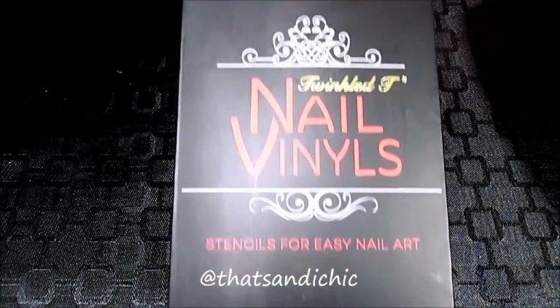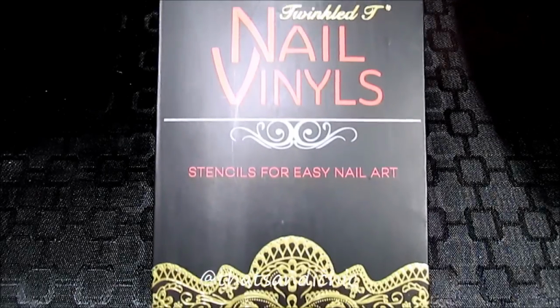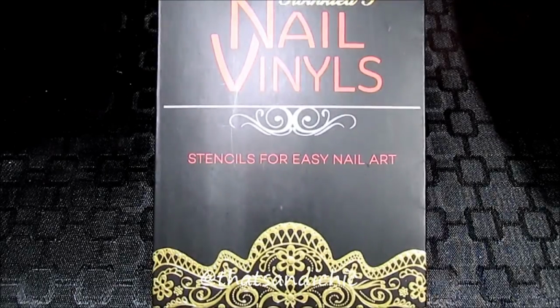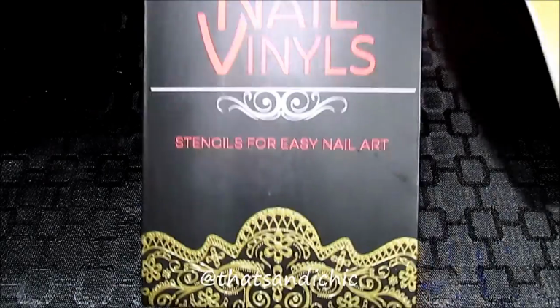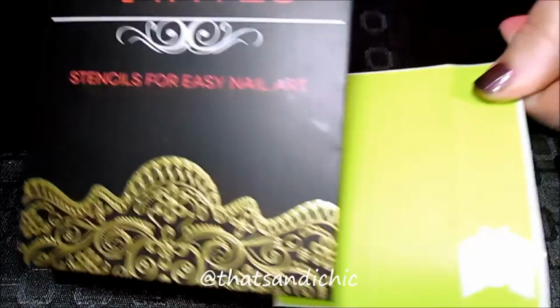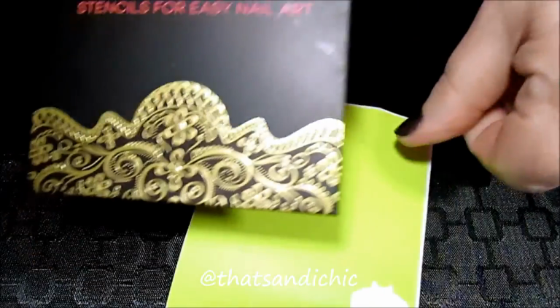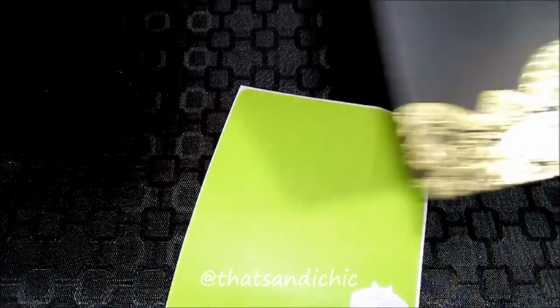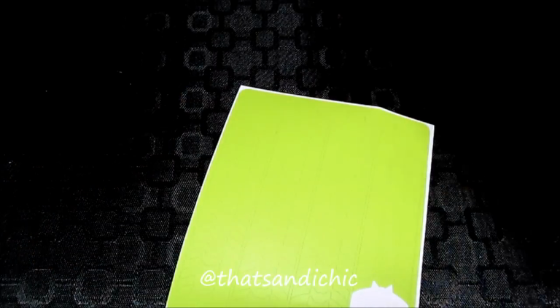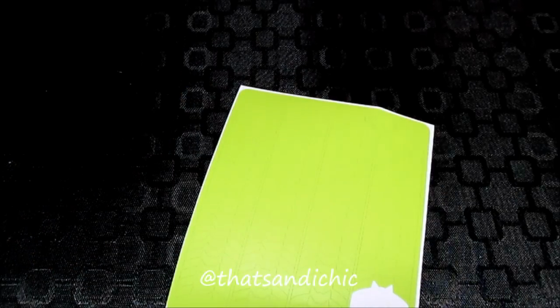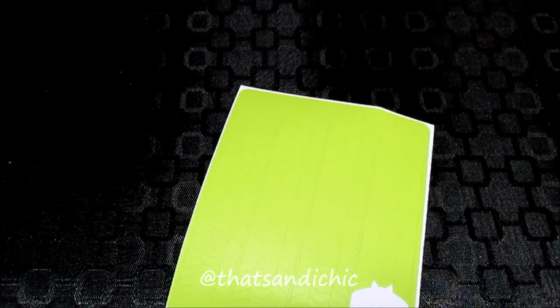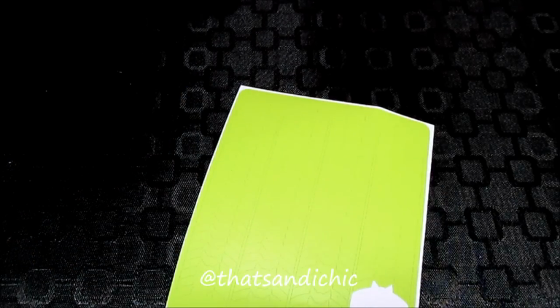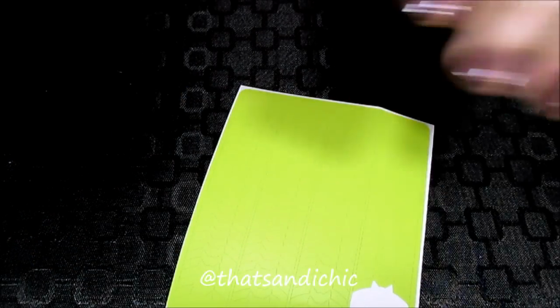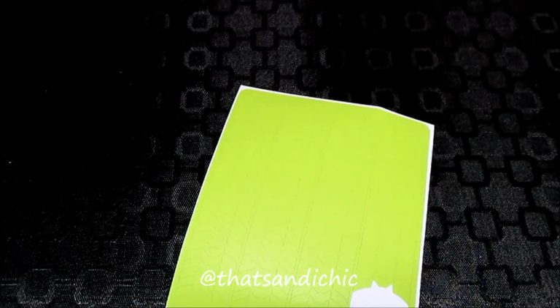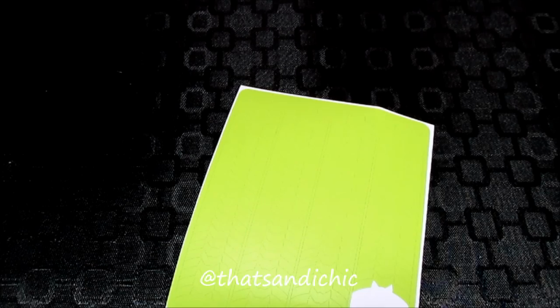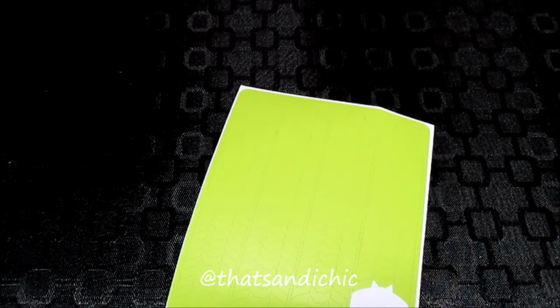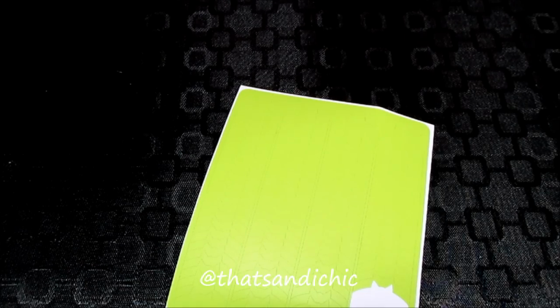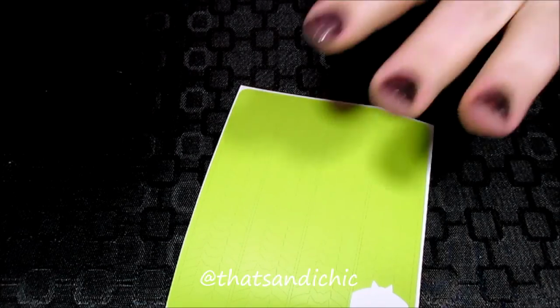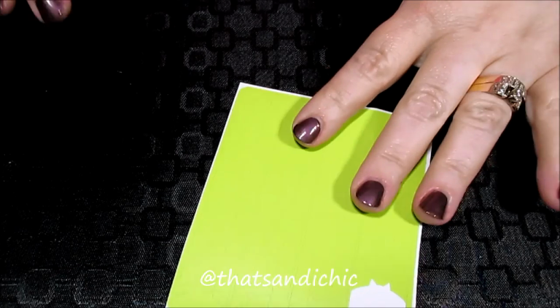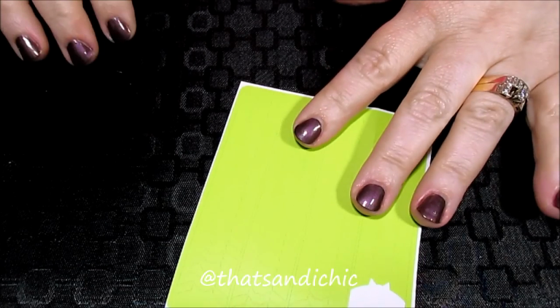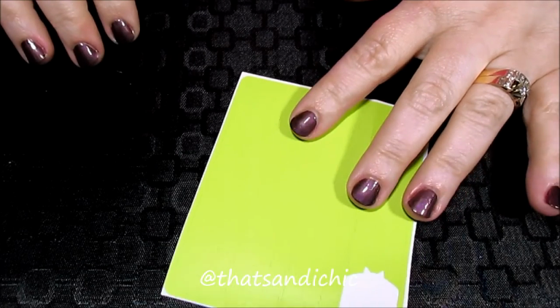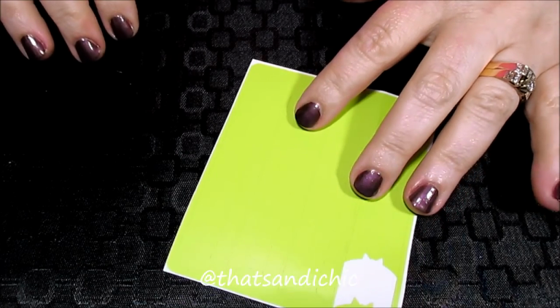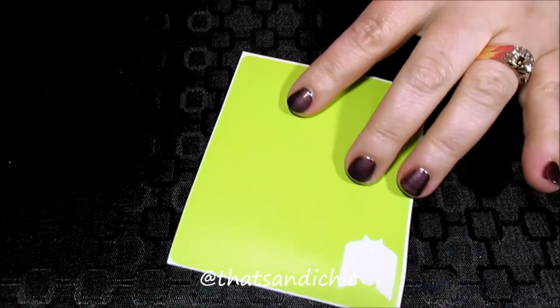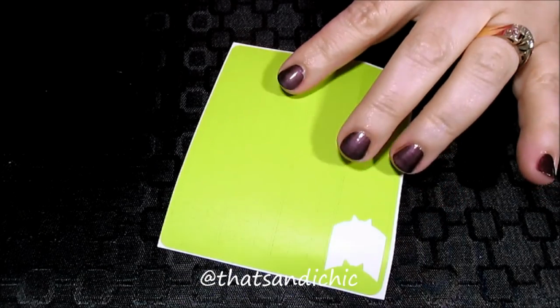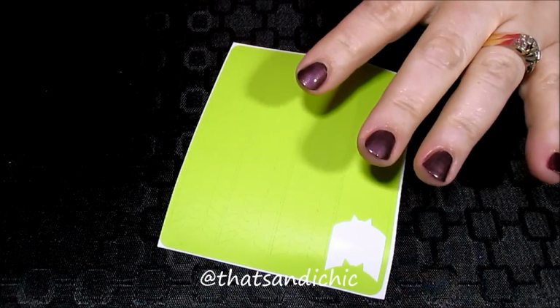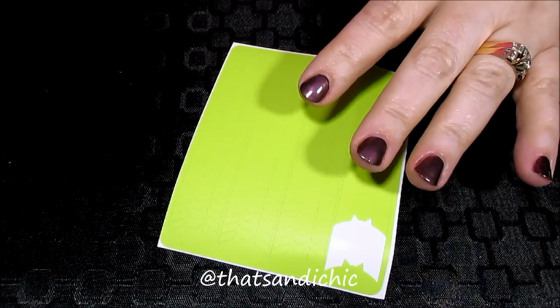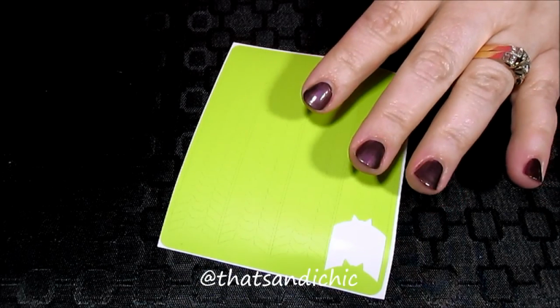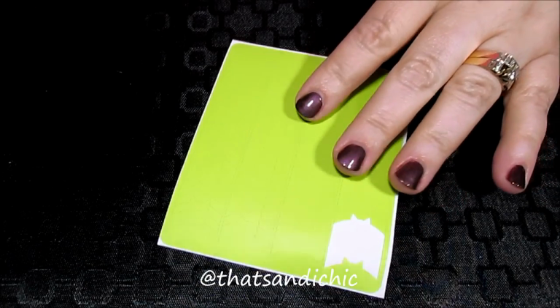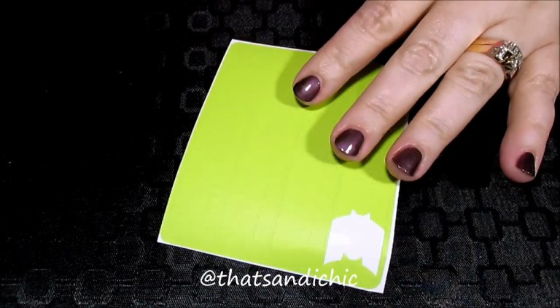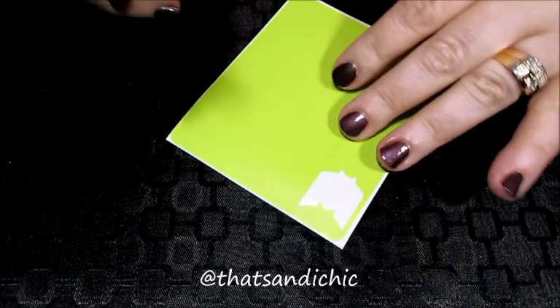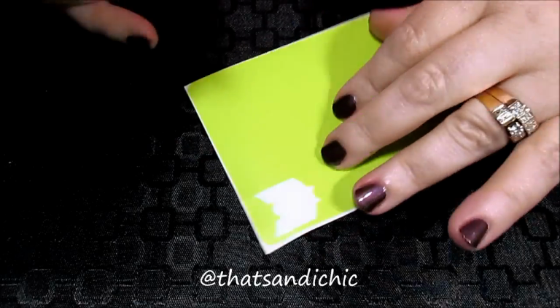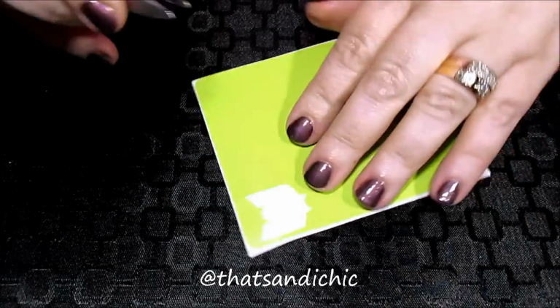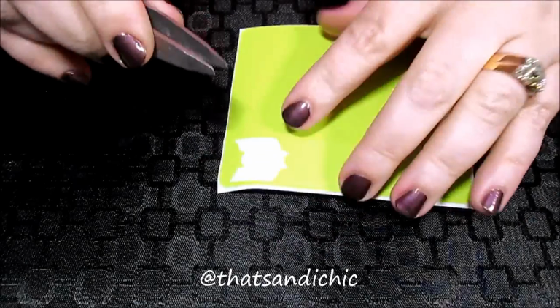I finally ordered and got in very quick time my Twinkled T Menchie the Cat nail vinyls. This is my first time playing with nail vinyls so go easy on me.